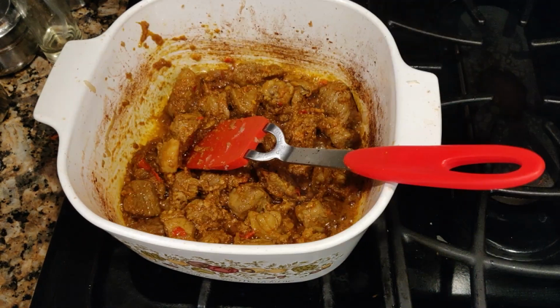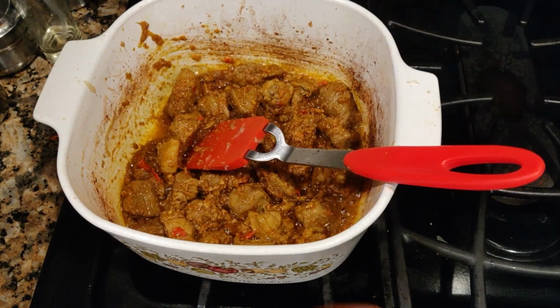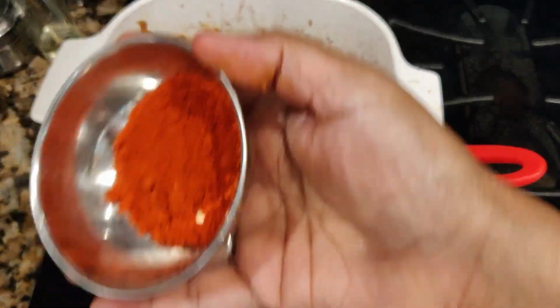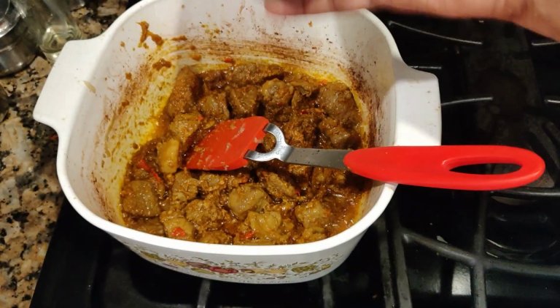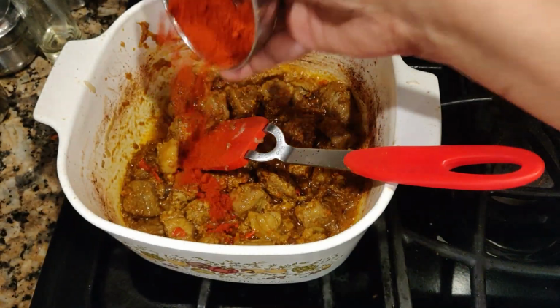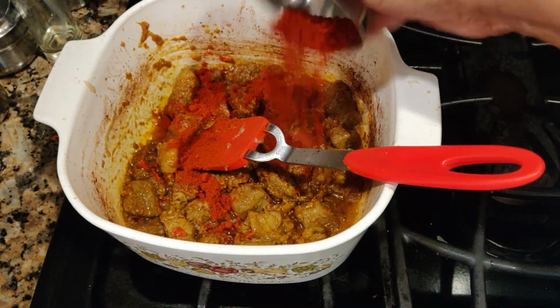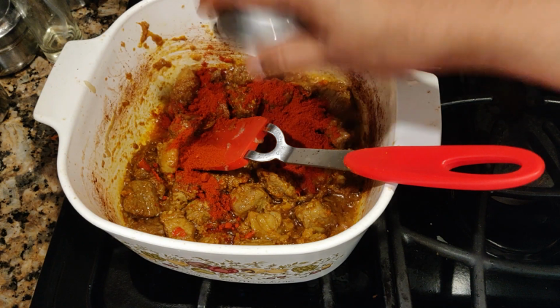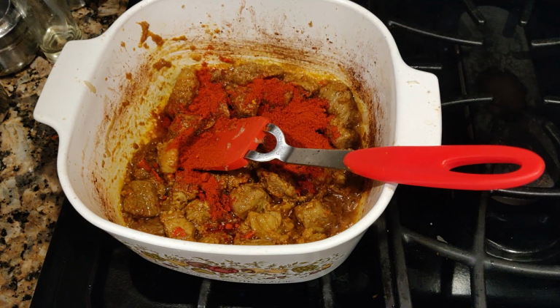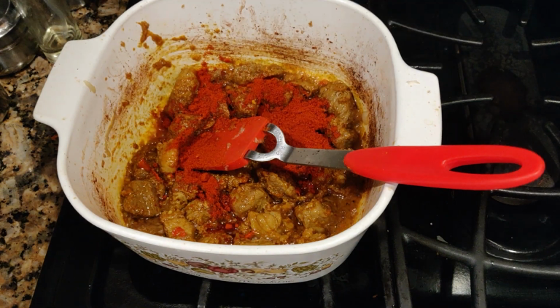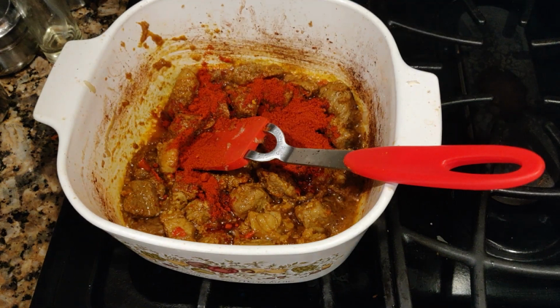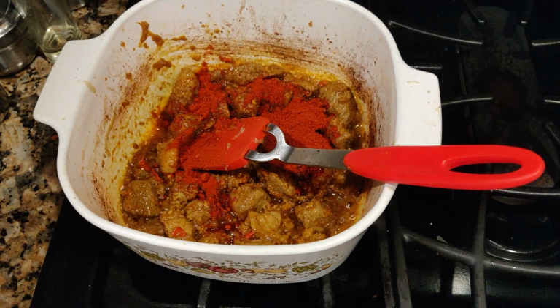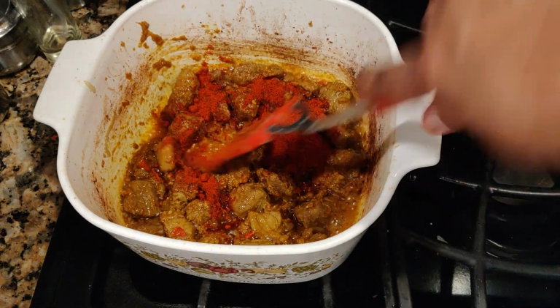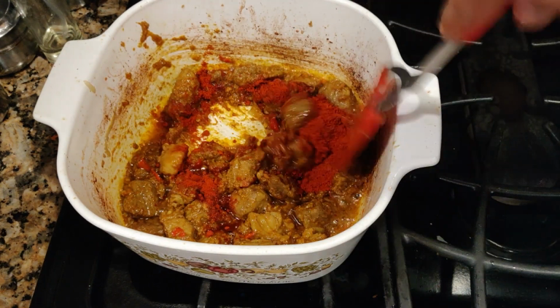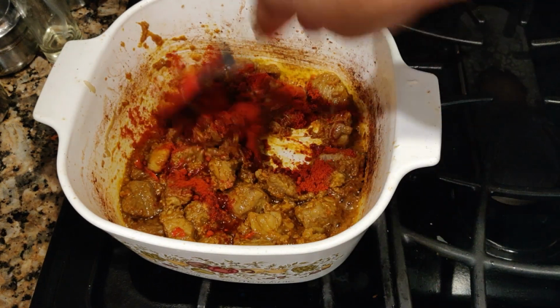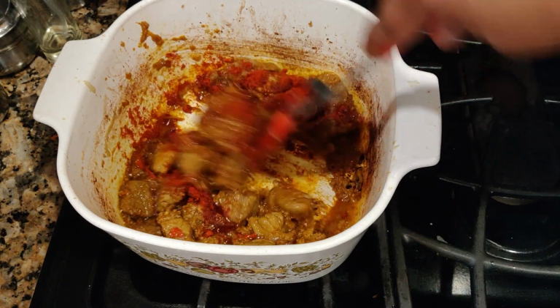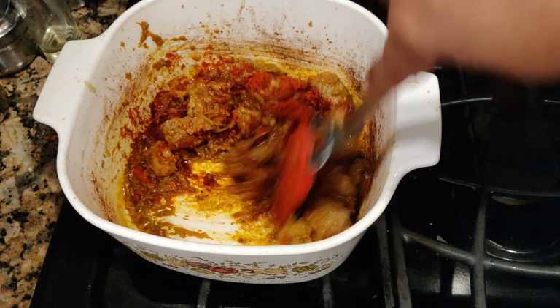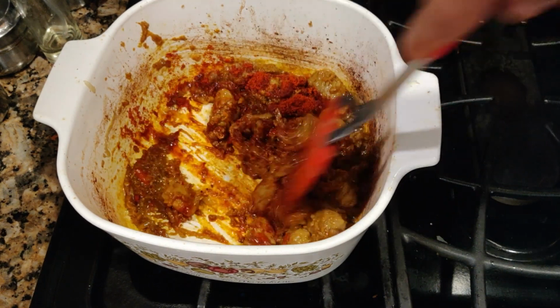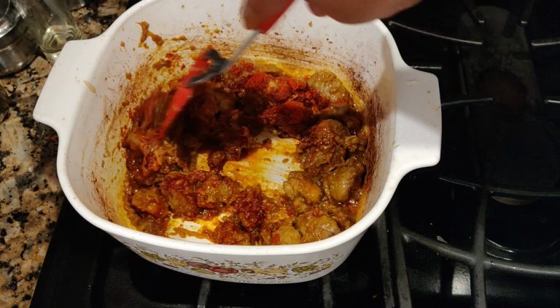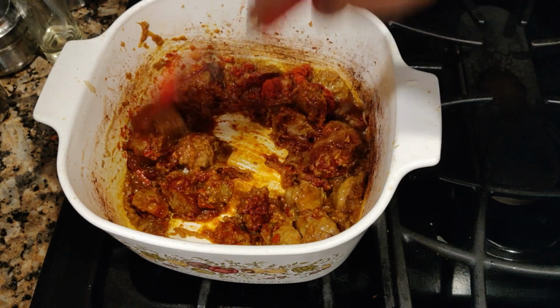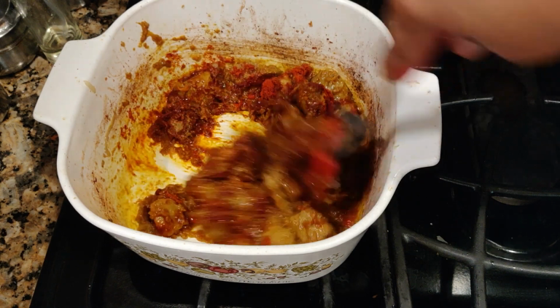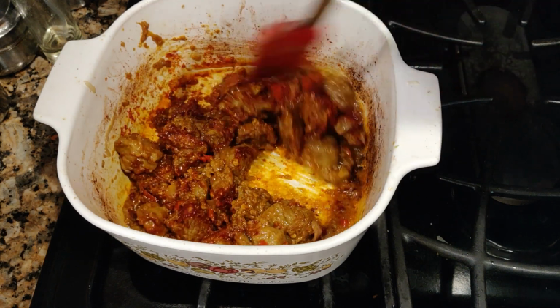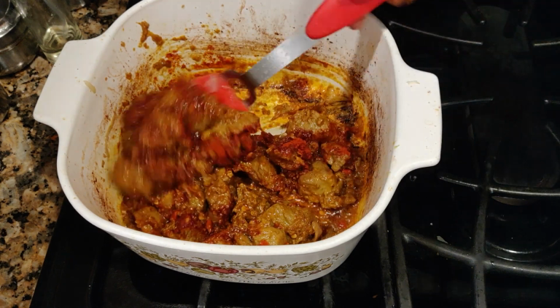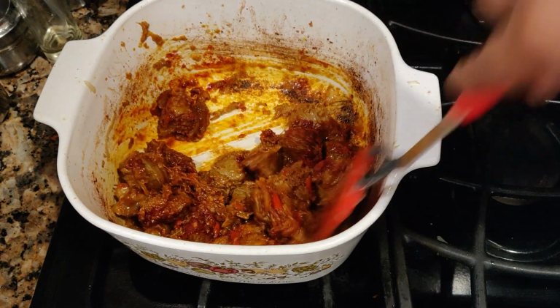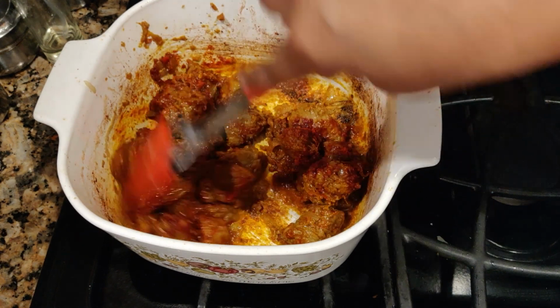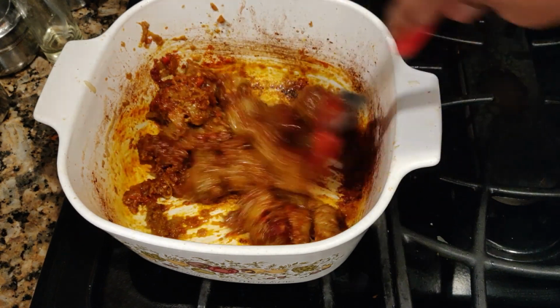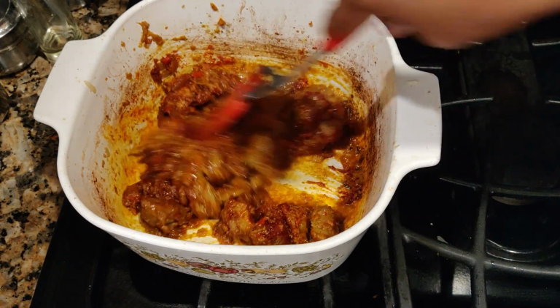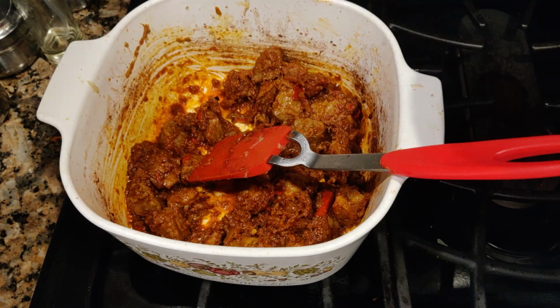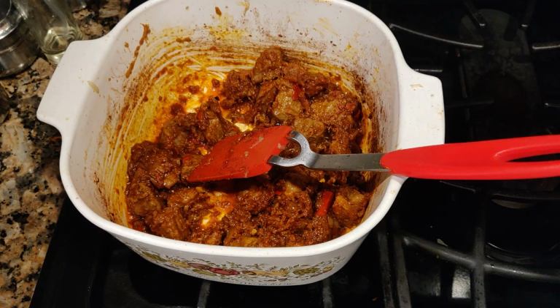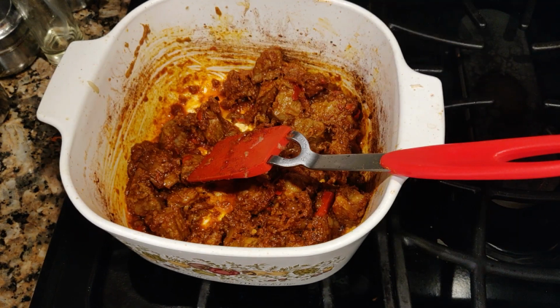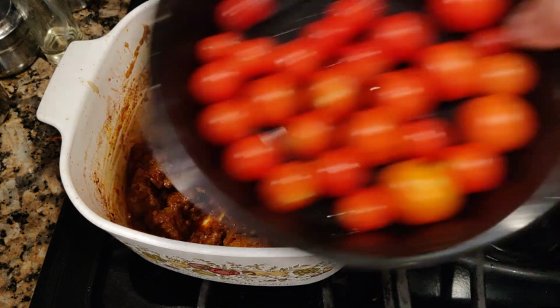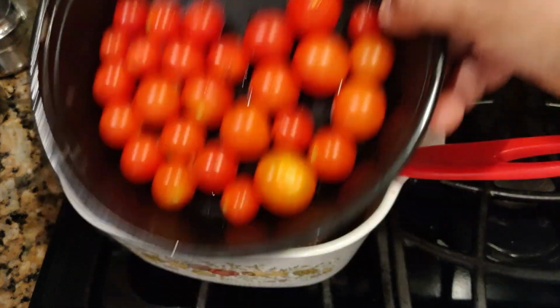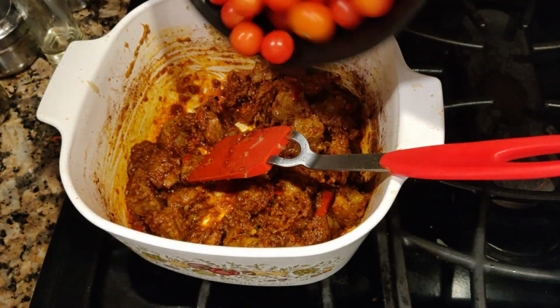Reduce the heat and make sure it is low — don't make it high. I'm going to add in one tablespoon of Kashmiri chili. Now I'm going to add in the cherry tomato.